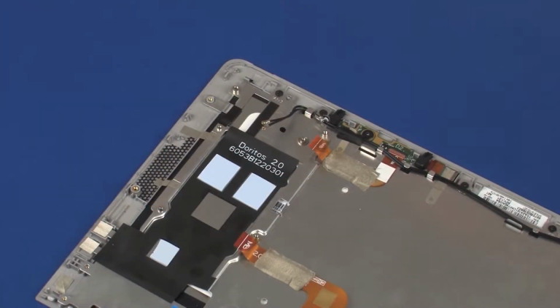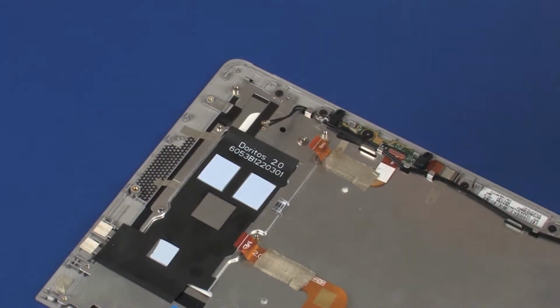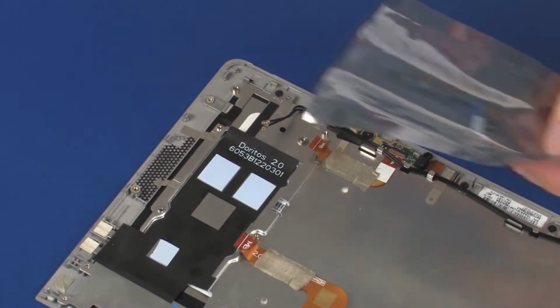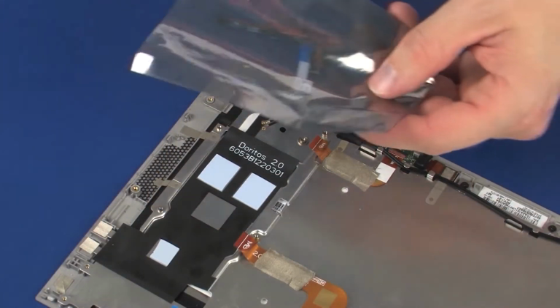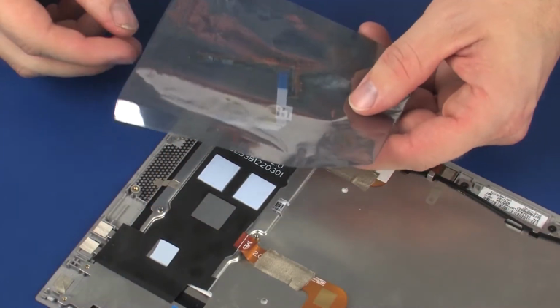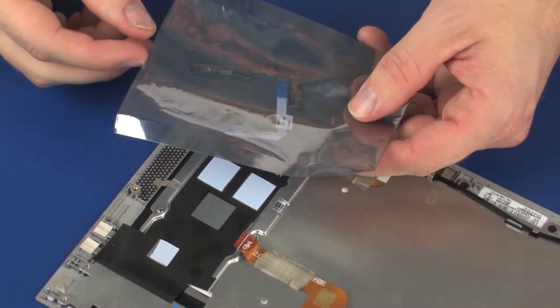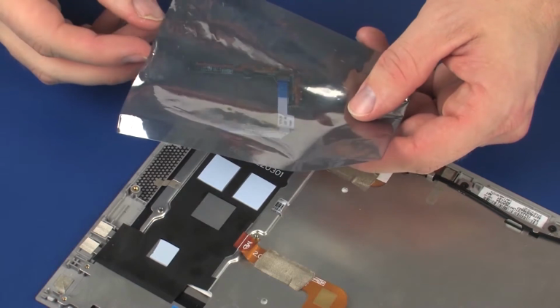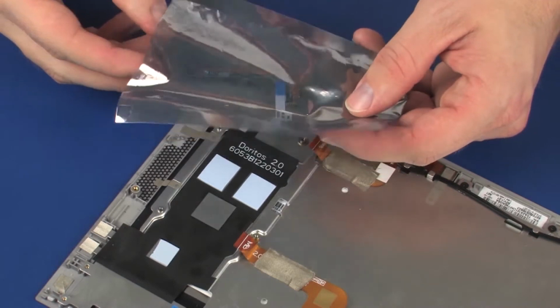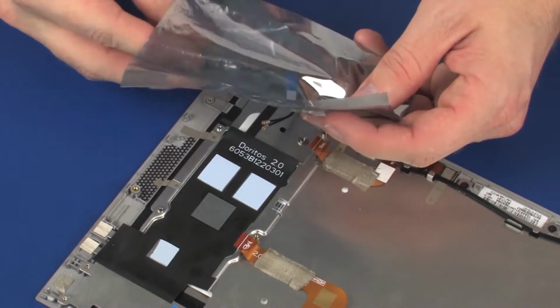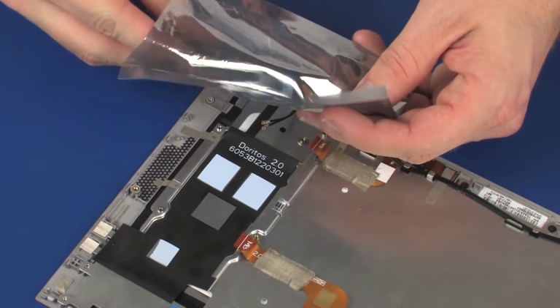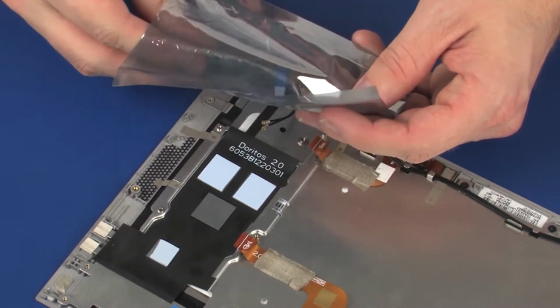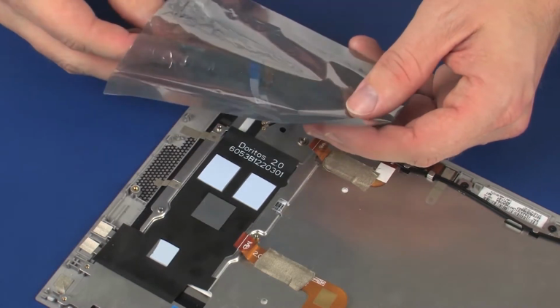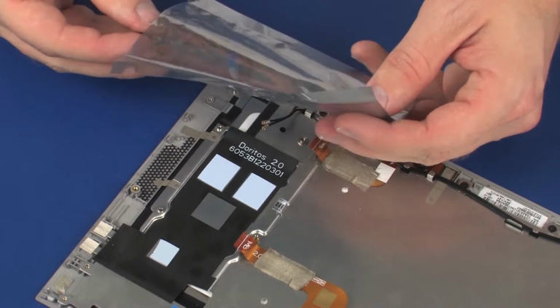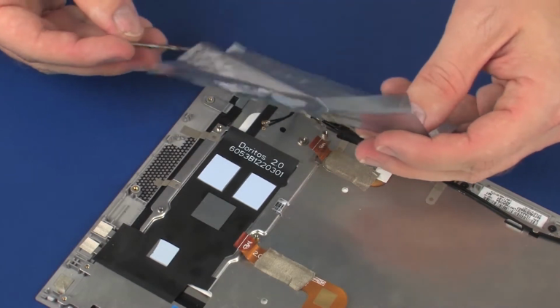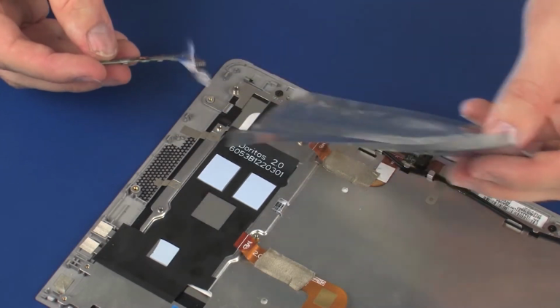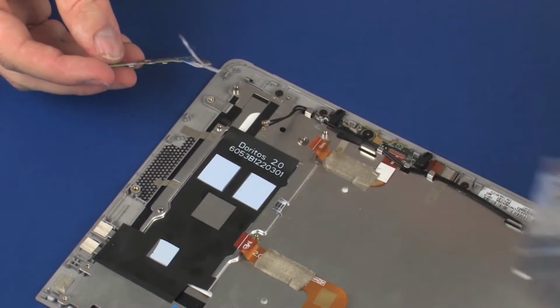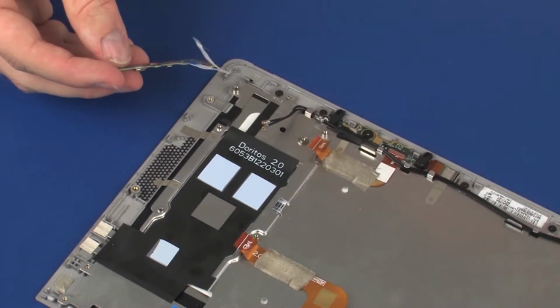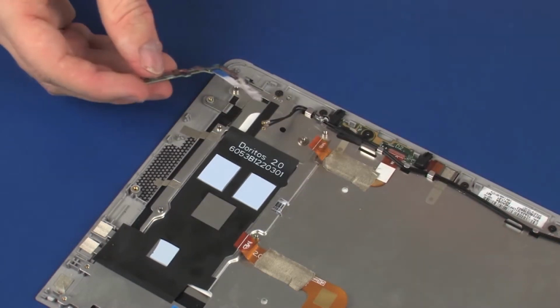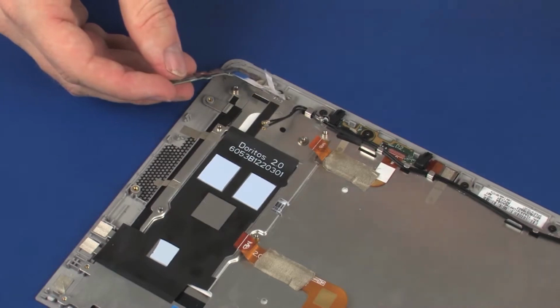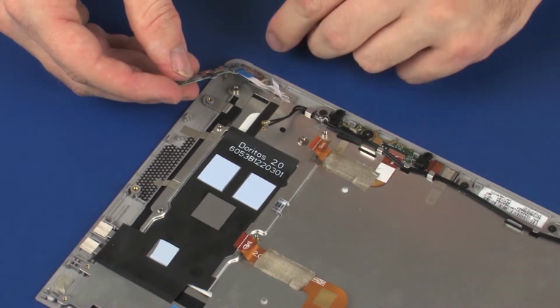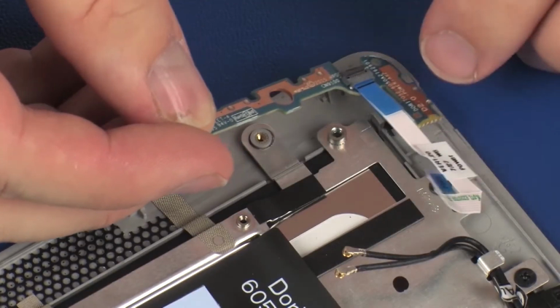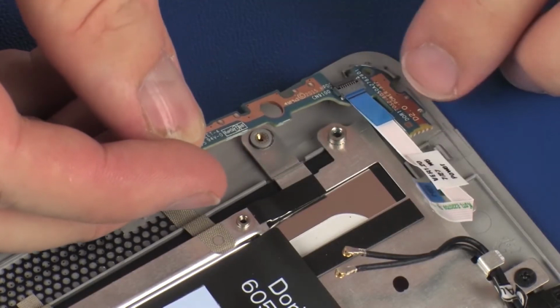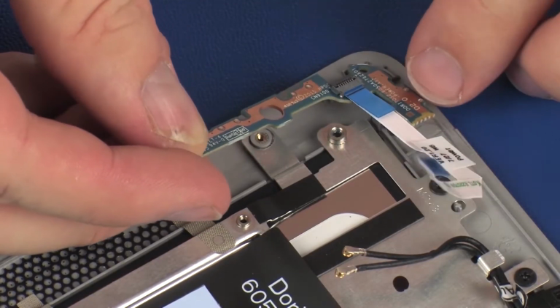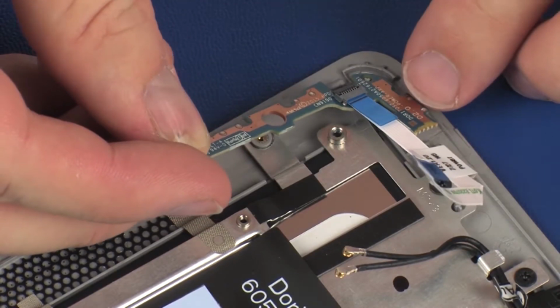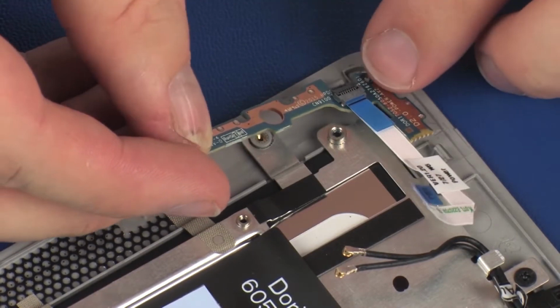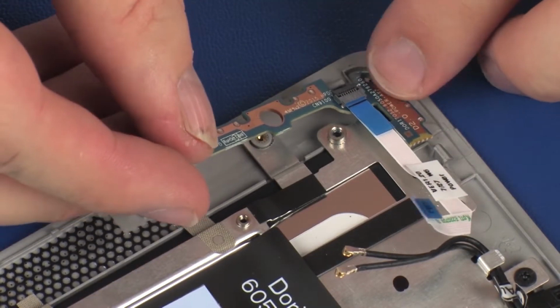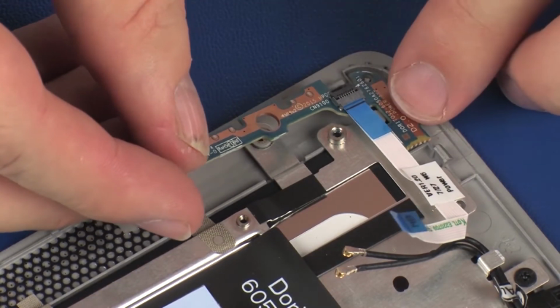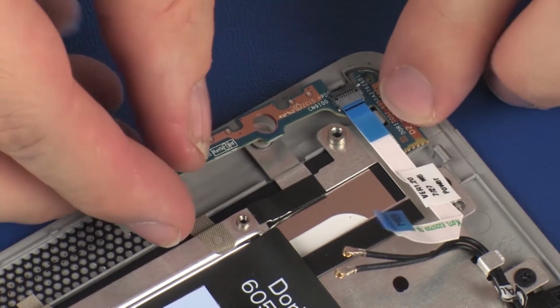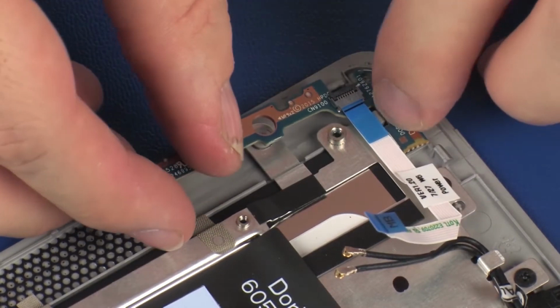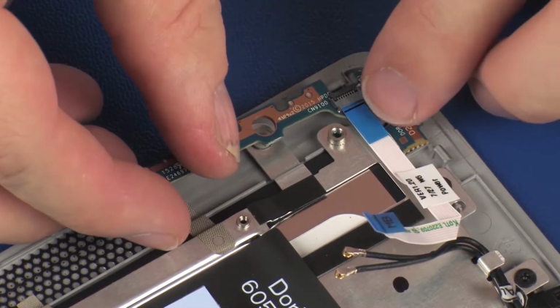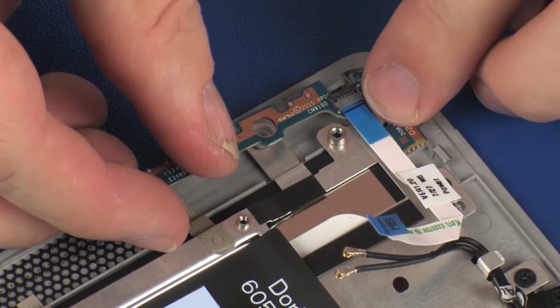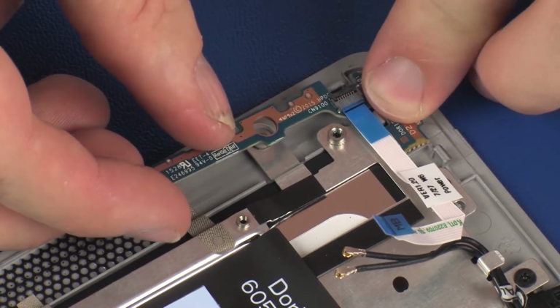Replacement: Remove the power button board from the static dissipative bag. Toe the power button board under the retention tab and lower it onto the alignment pin on the display panel assembly.